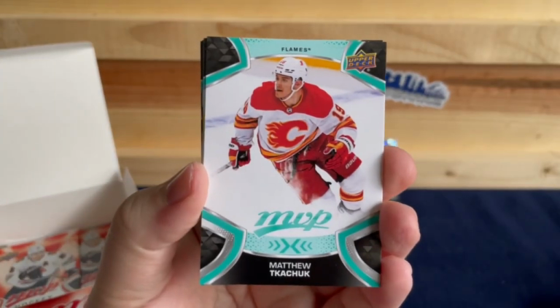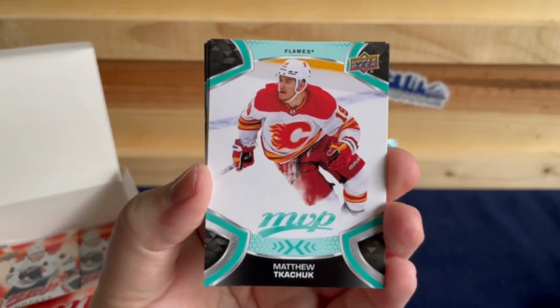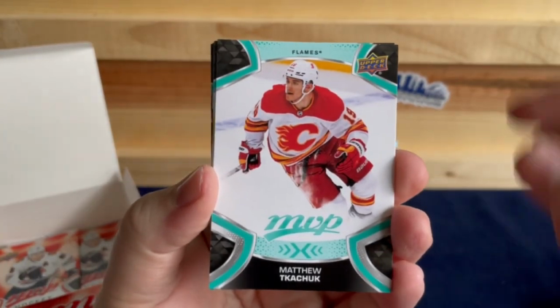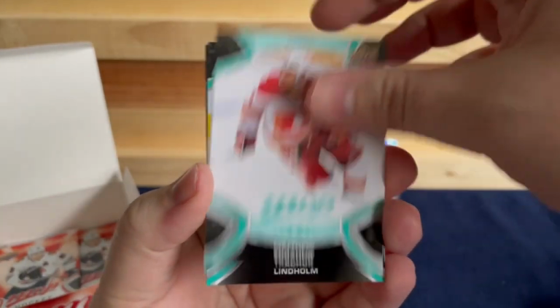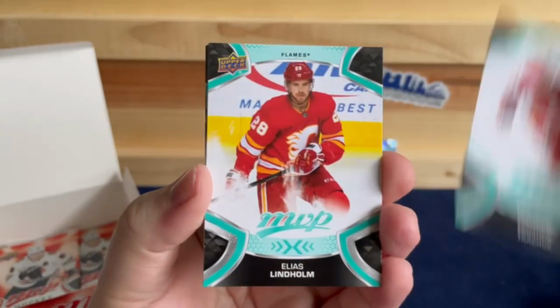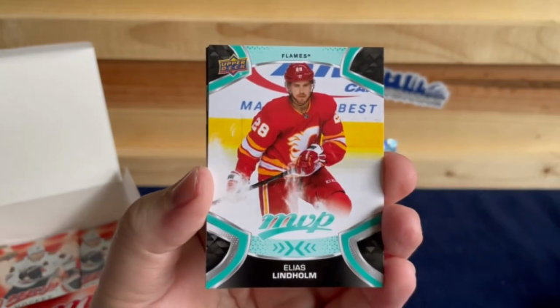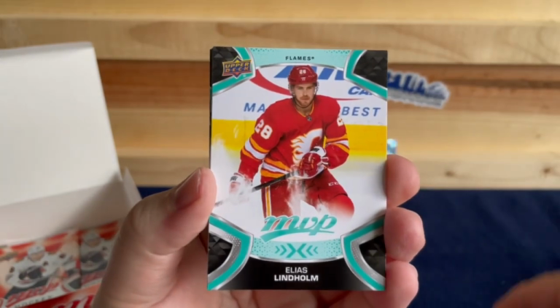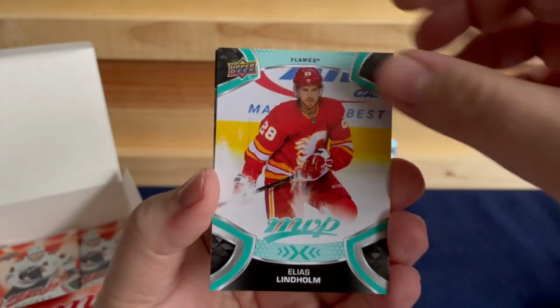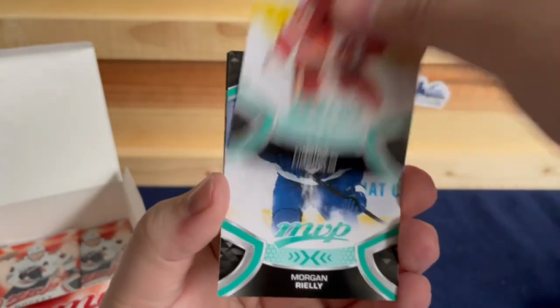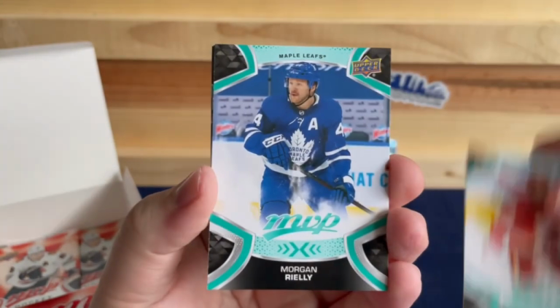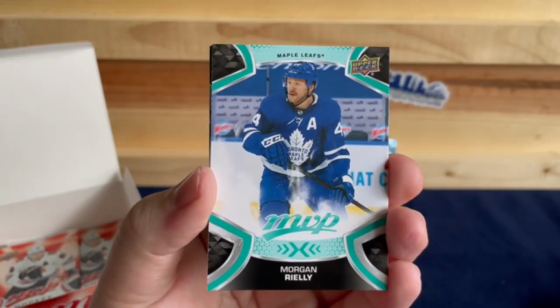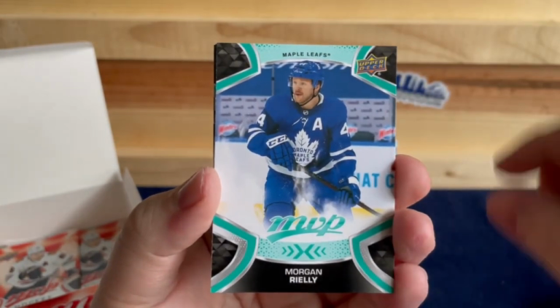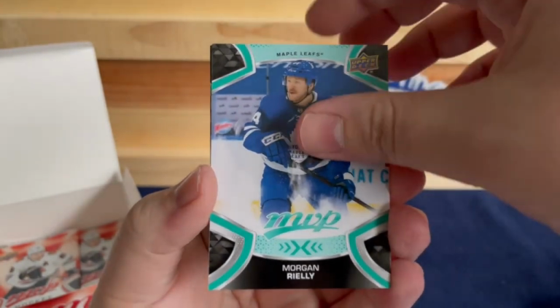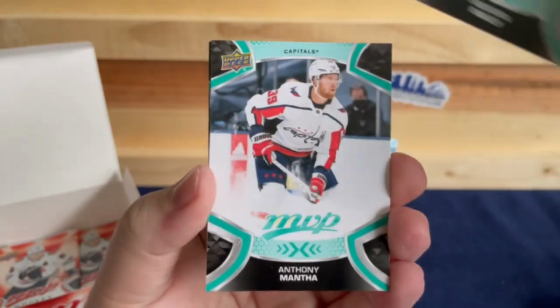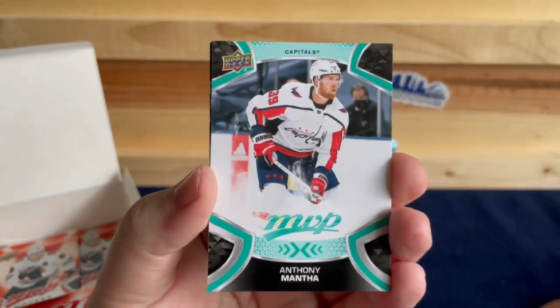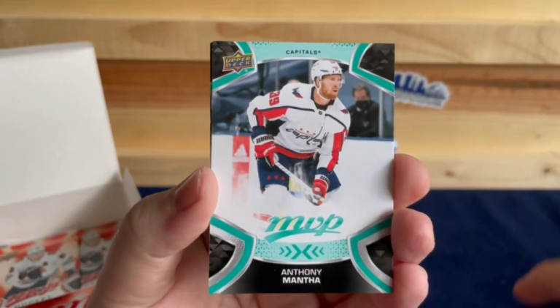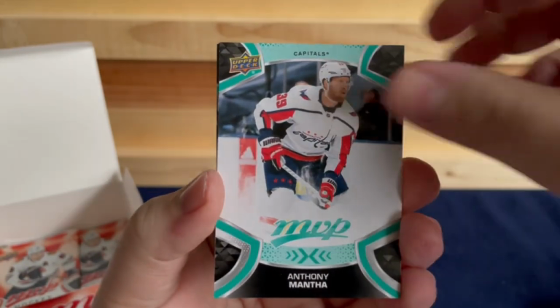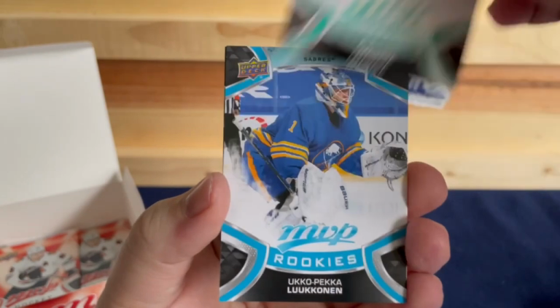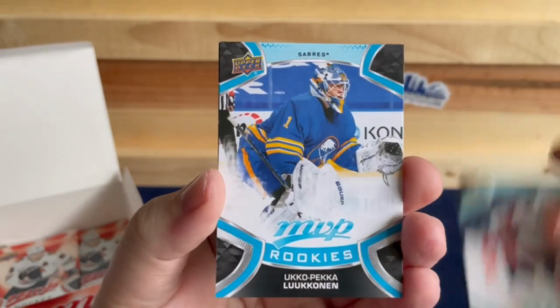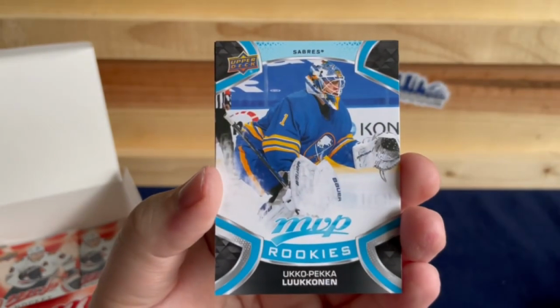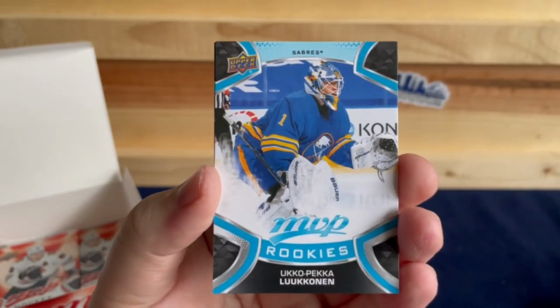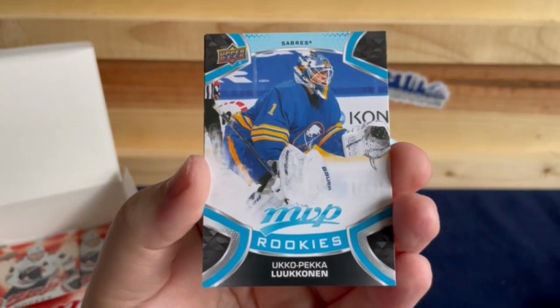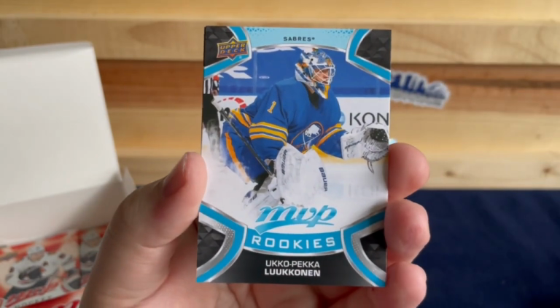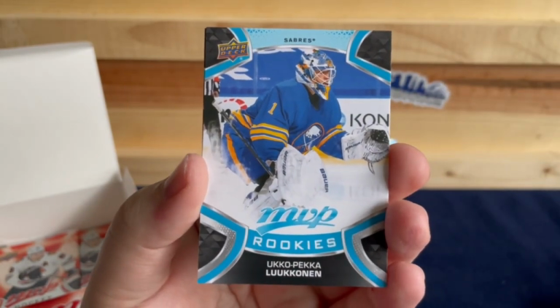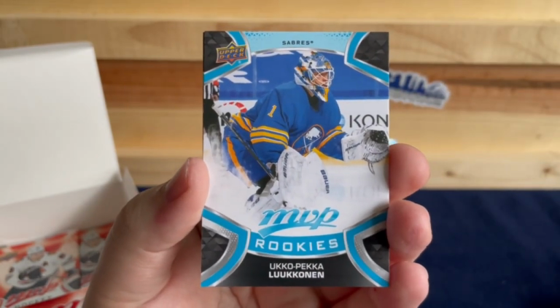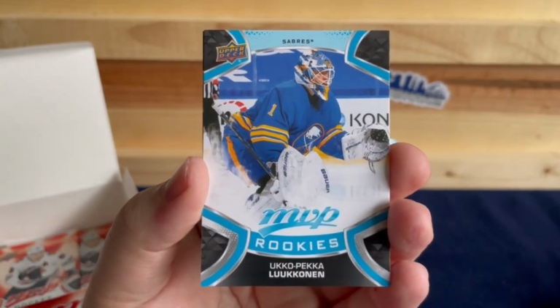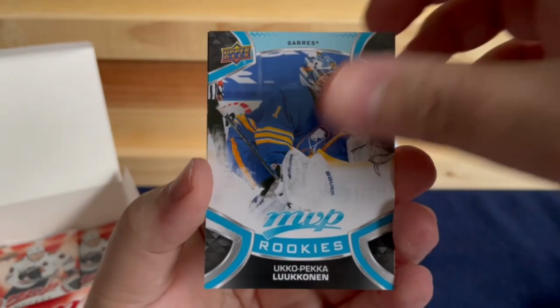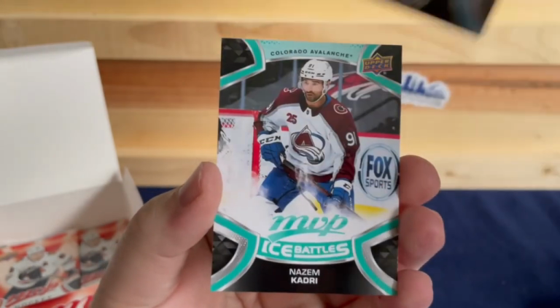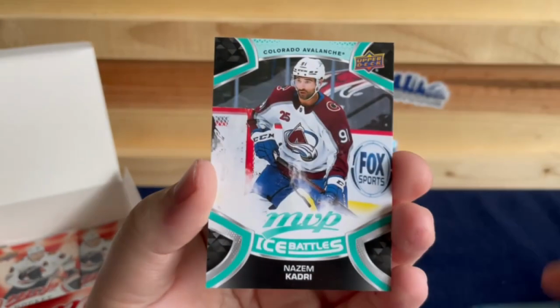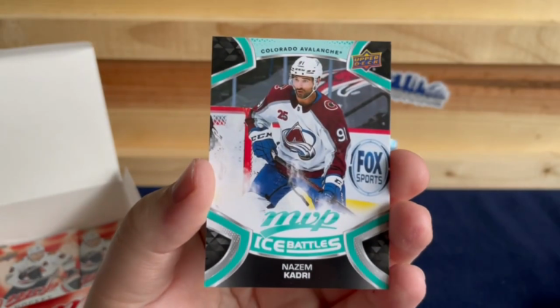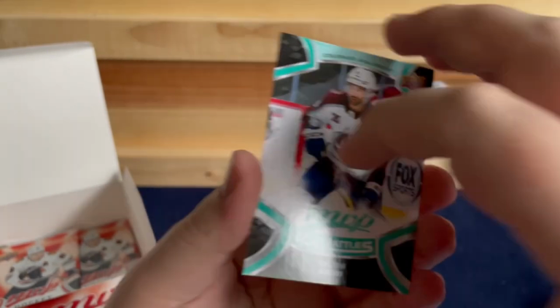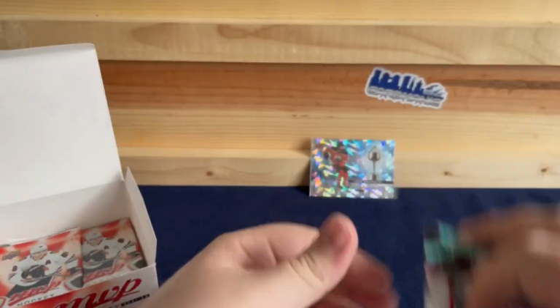Kachuk, Linholm, Morgan Rielly, Anthony Mantha — and a rookie of Ukko-Pekka Luukkonen, plus Nazem Kadri.